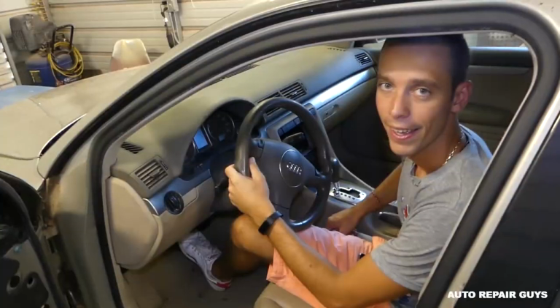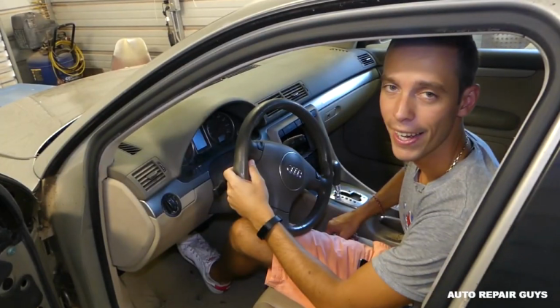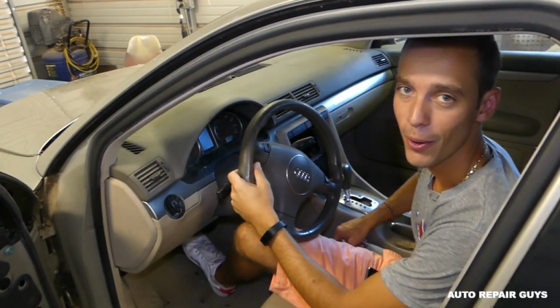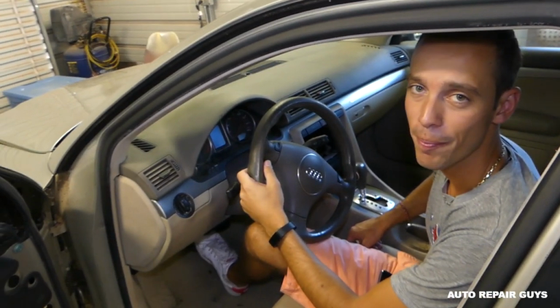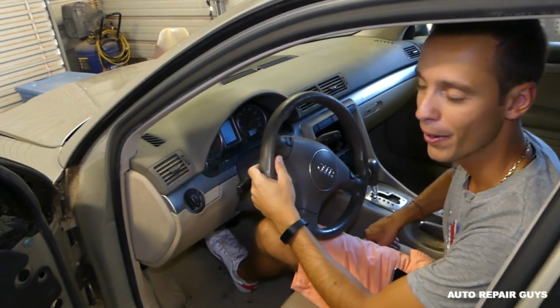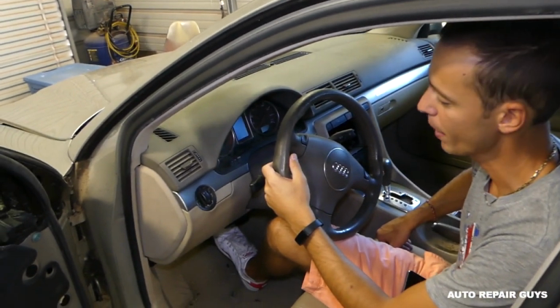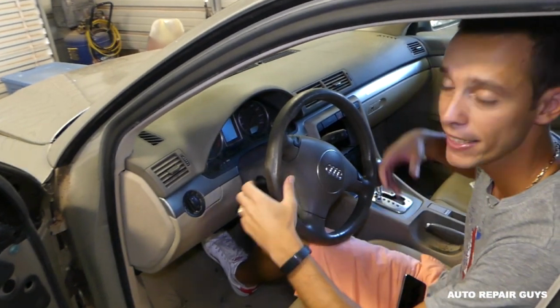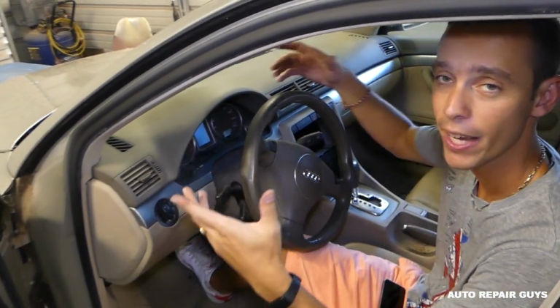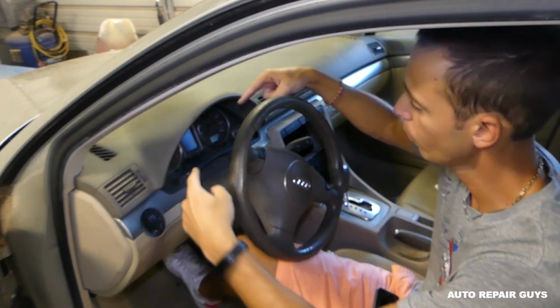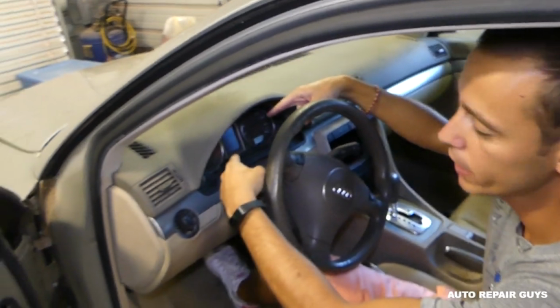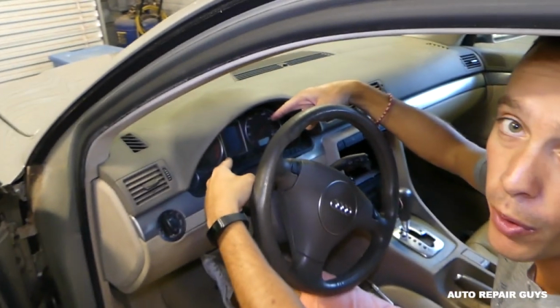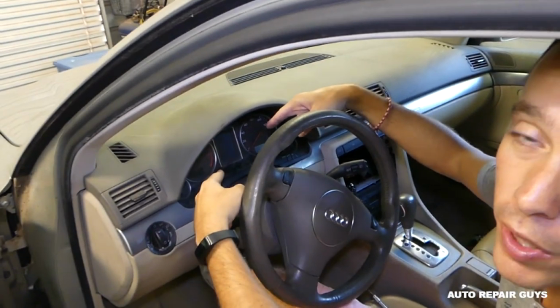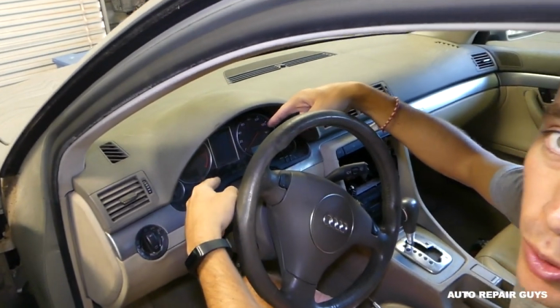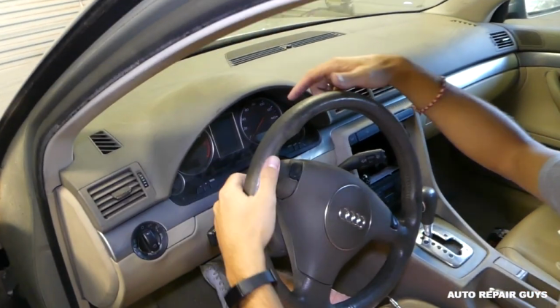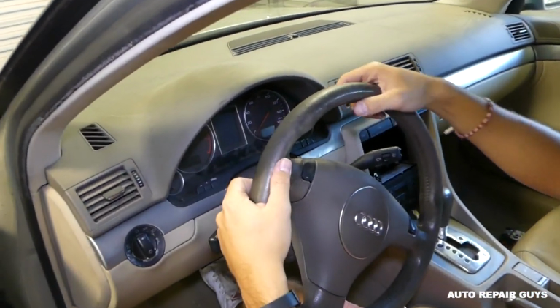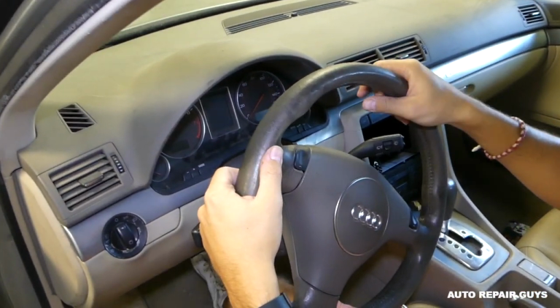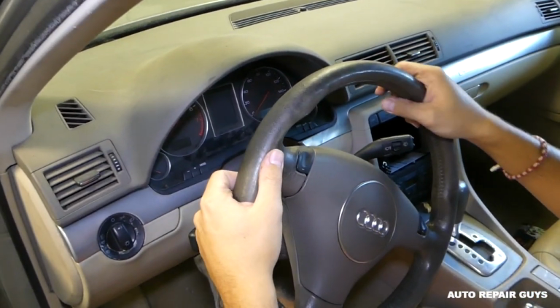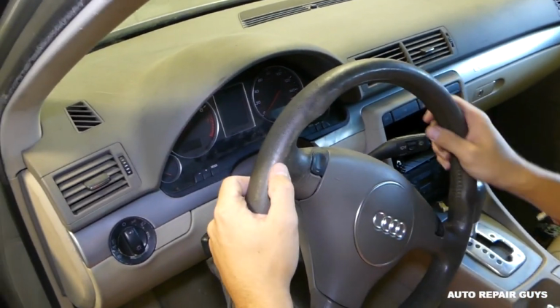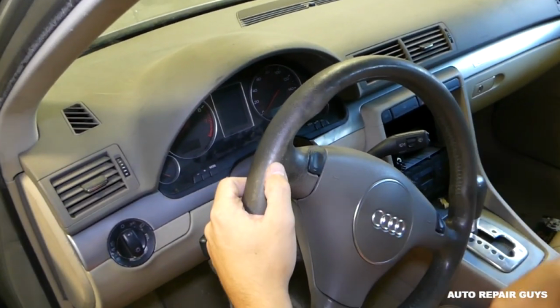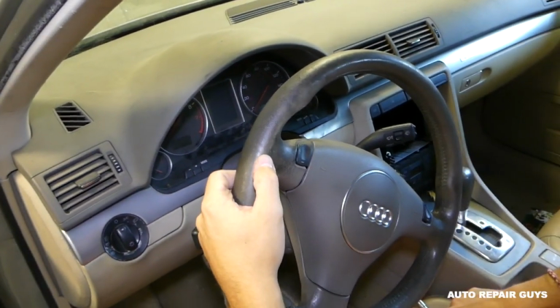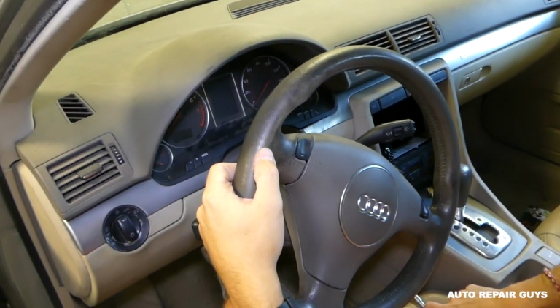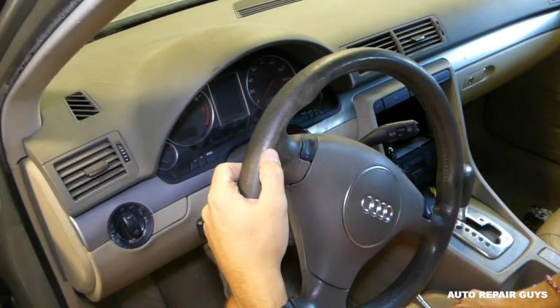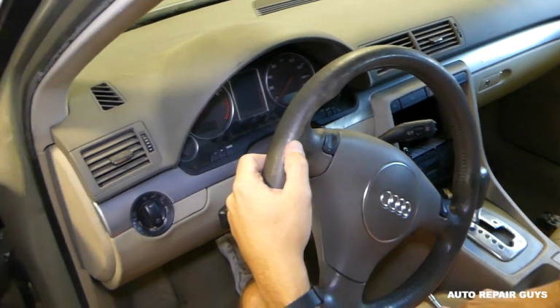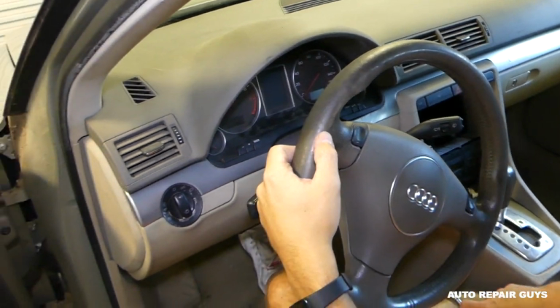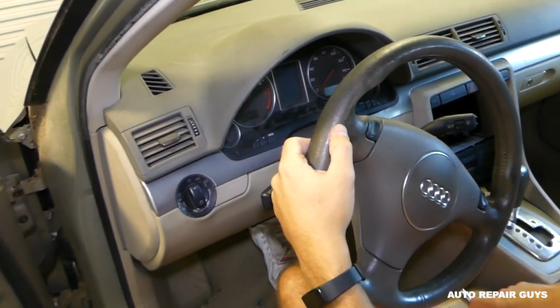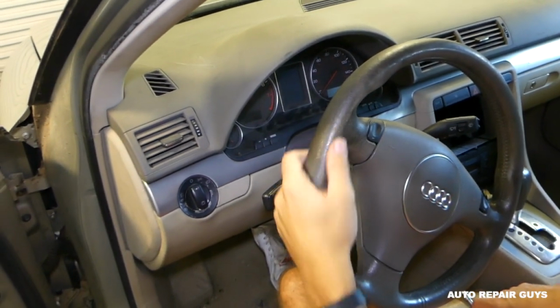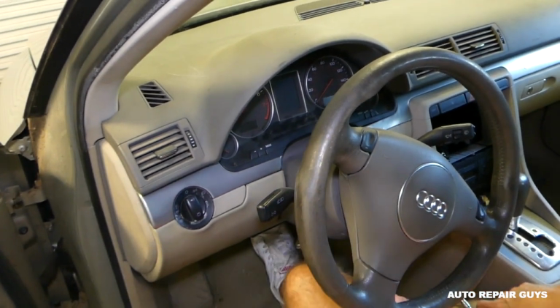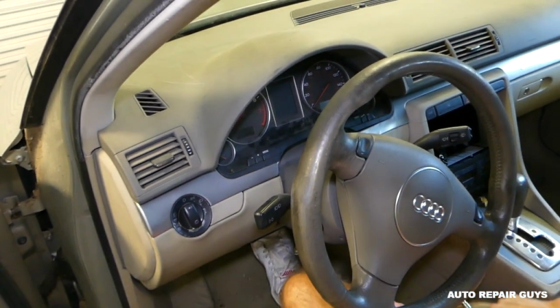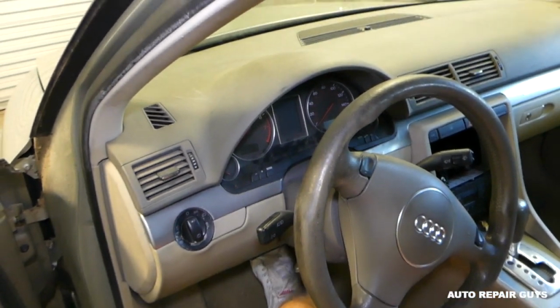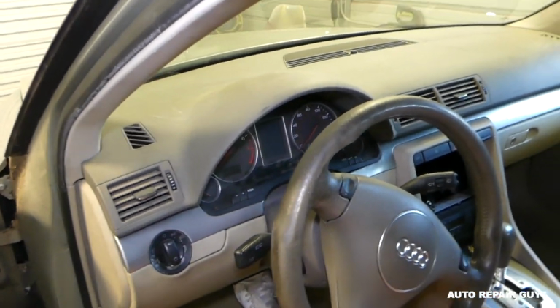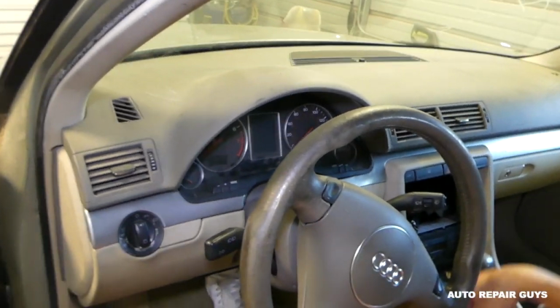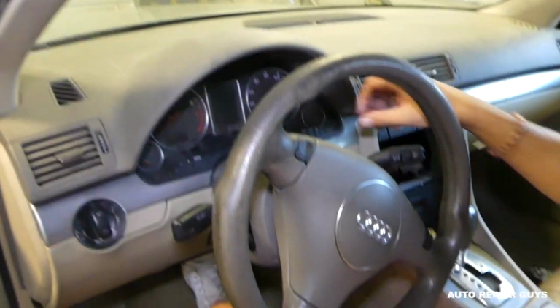Hey guys, welcome back to Repair Guys. Today we'll show you how to remove the instrument cluster on an Audi A4. We have the 2003 model, B6, and I think even the B7 might be the same procedure.